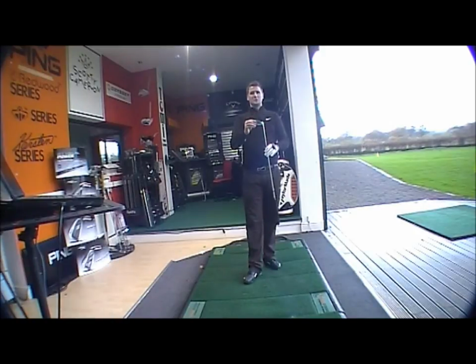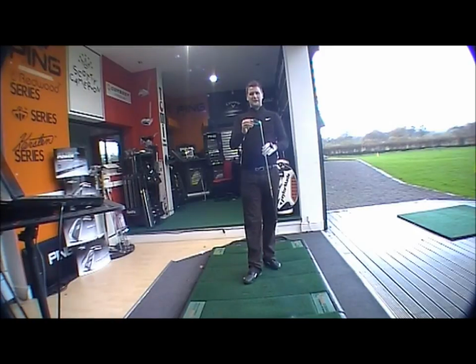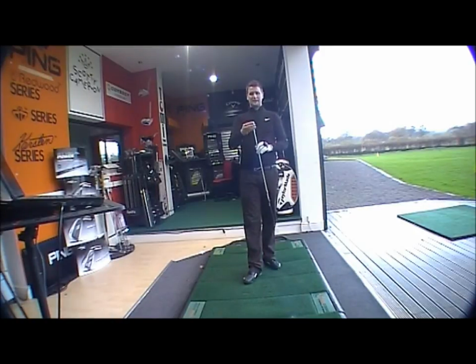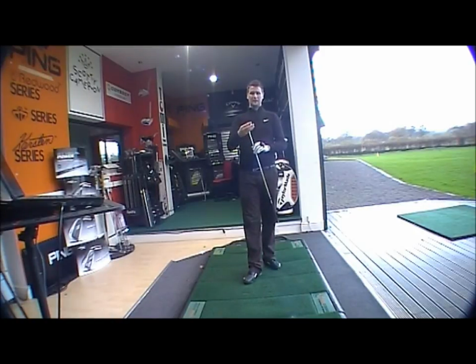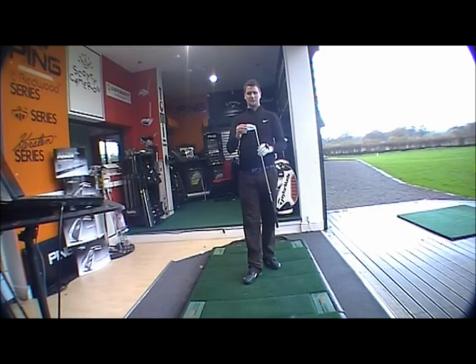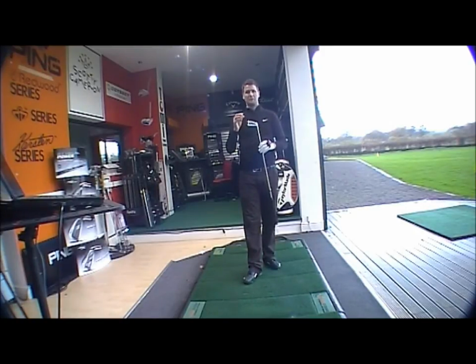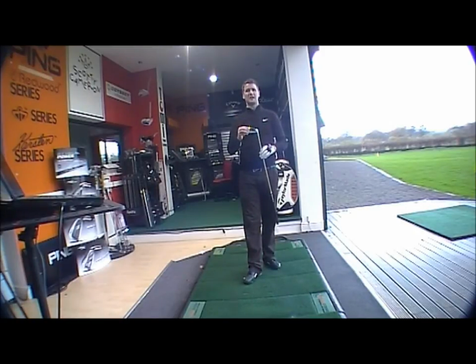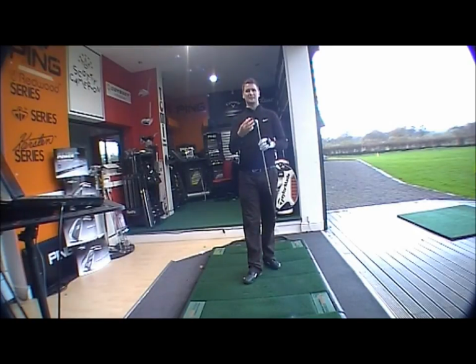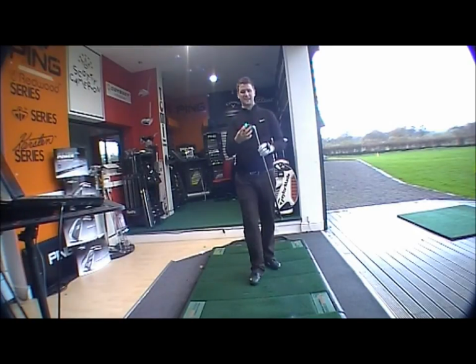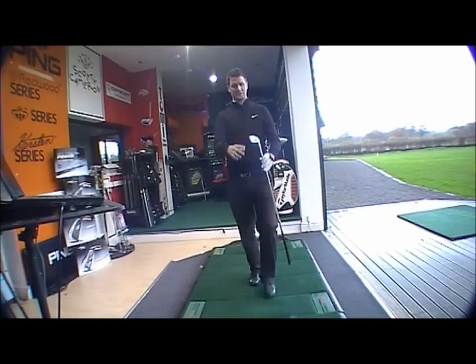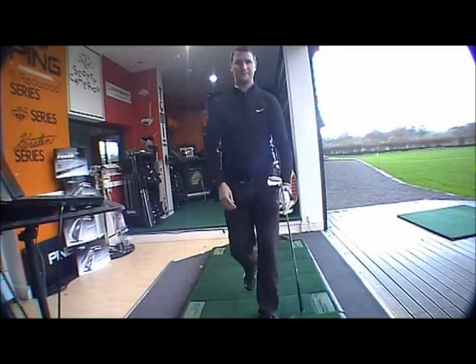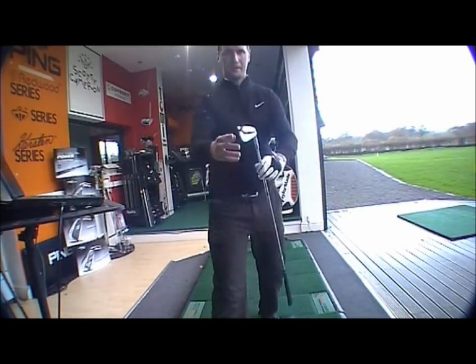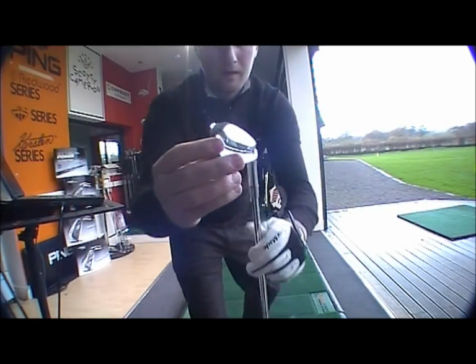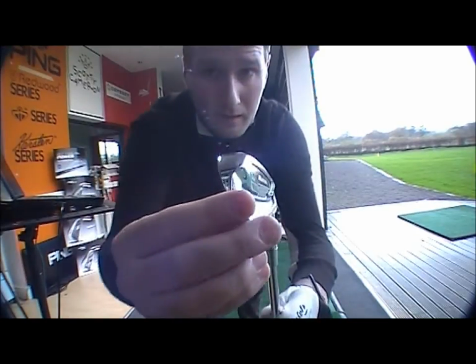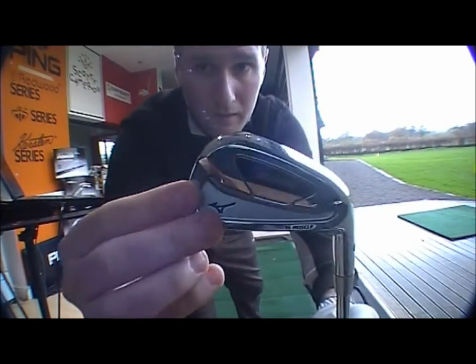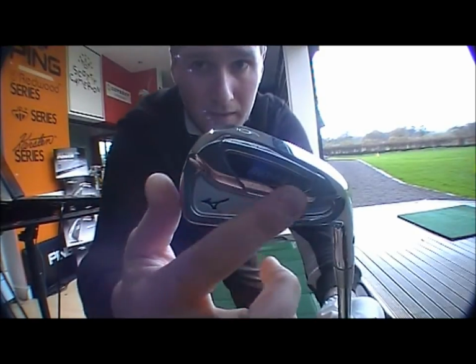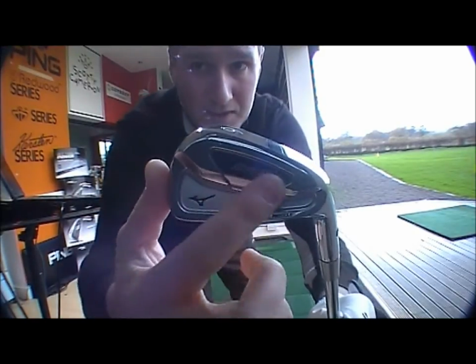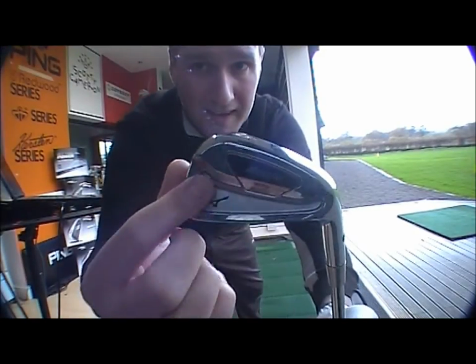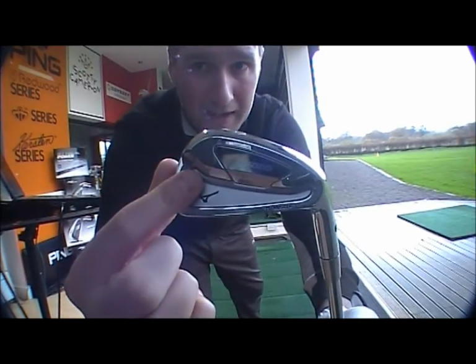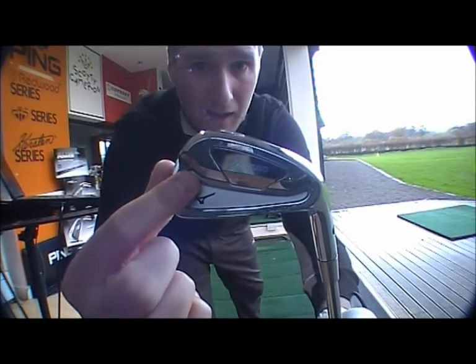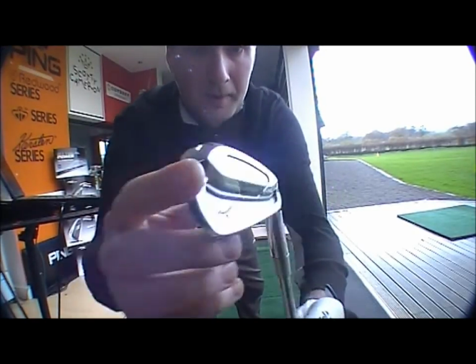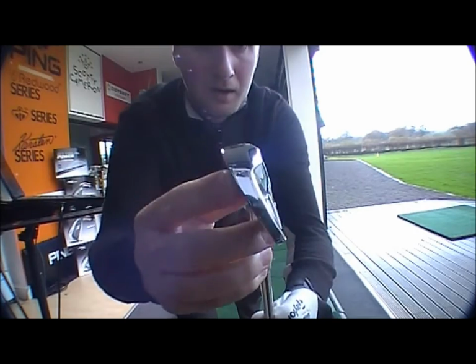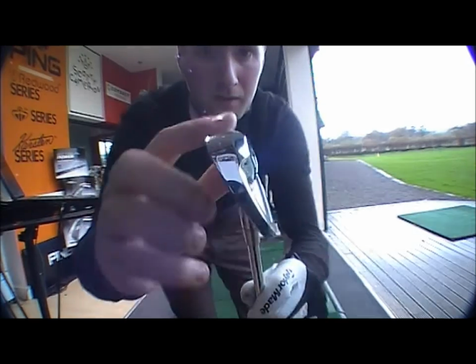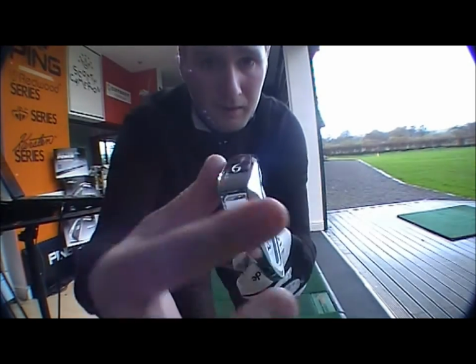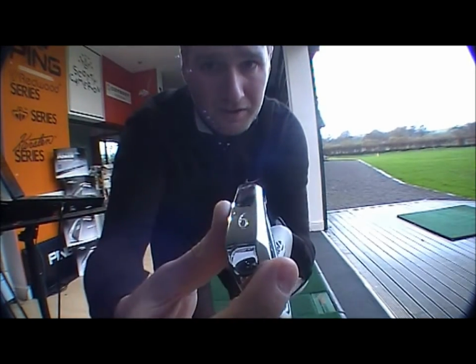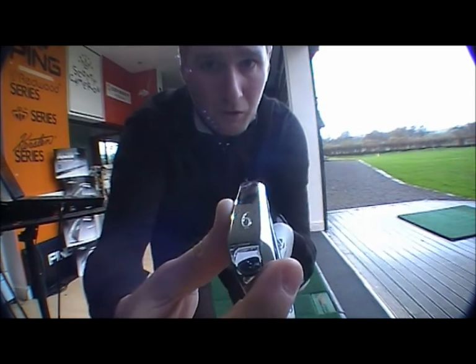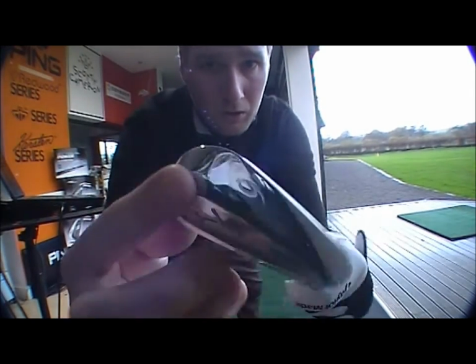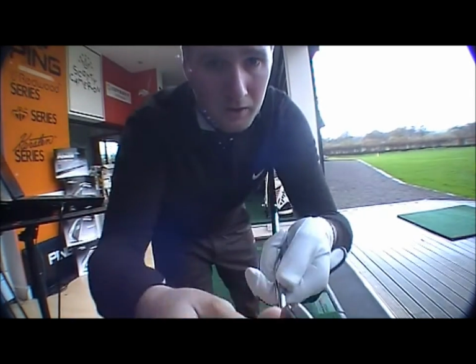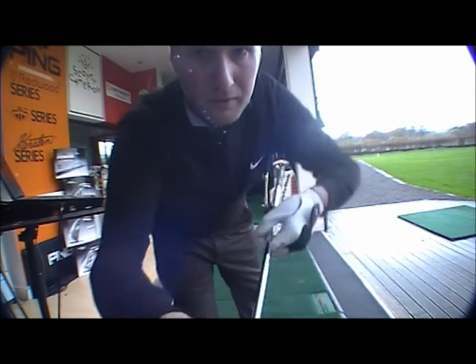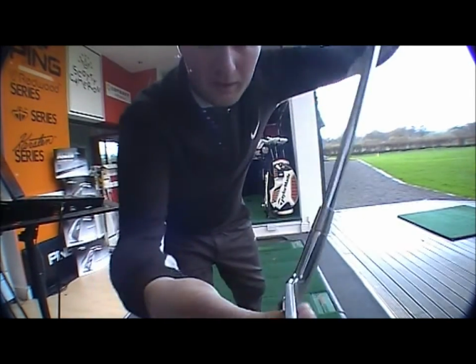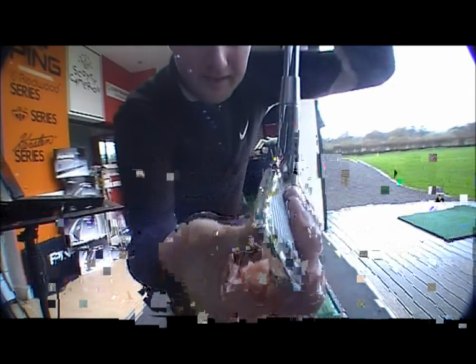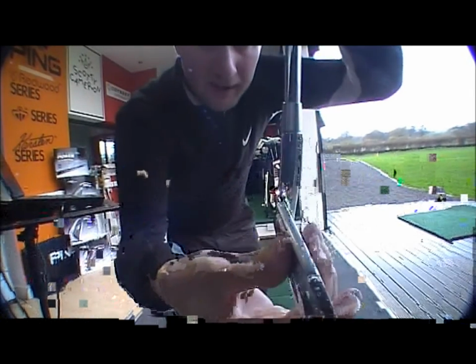So to backtrack: forged head, titanium insert — as you can see there, great looking club. Quite a thin sole, thin top edge.